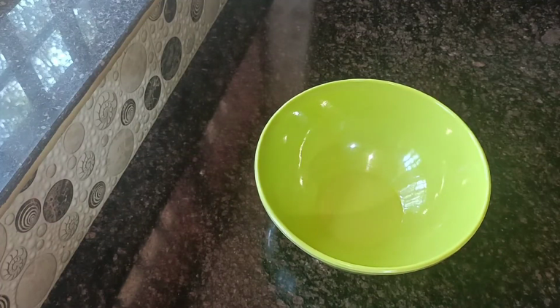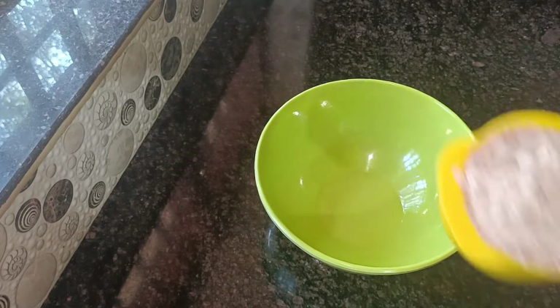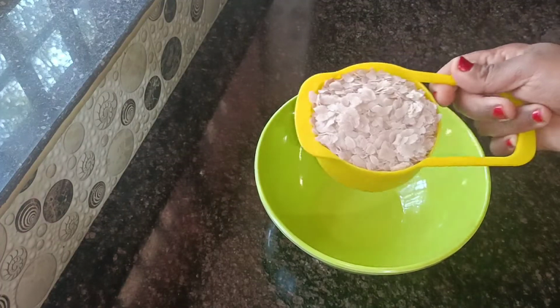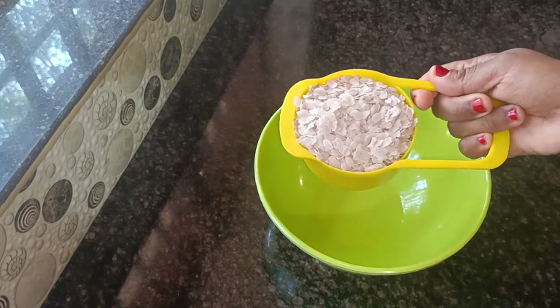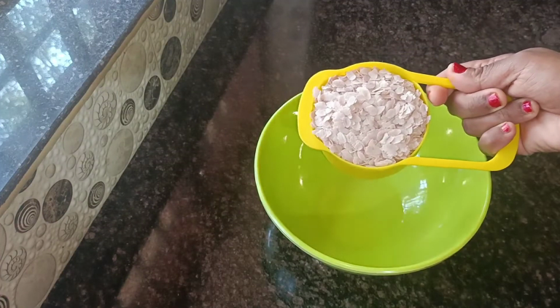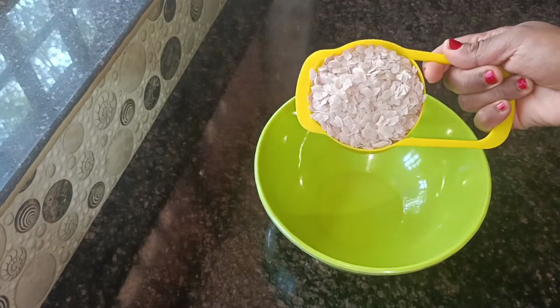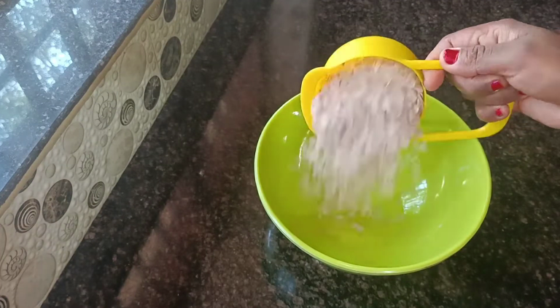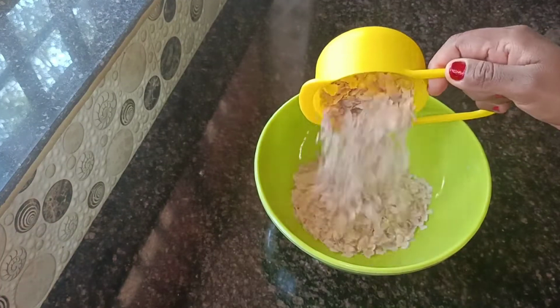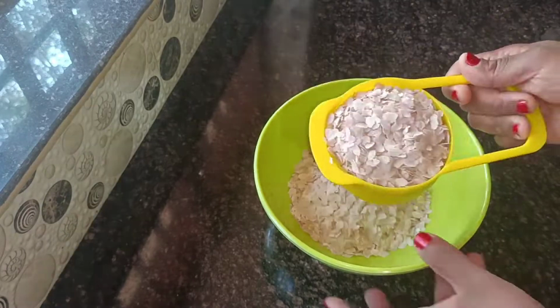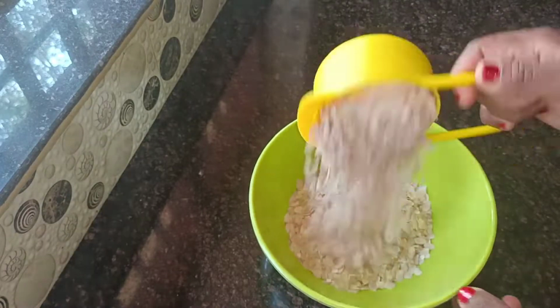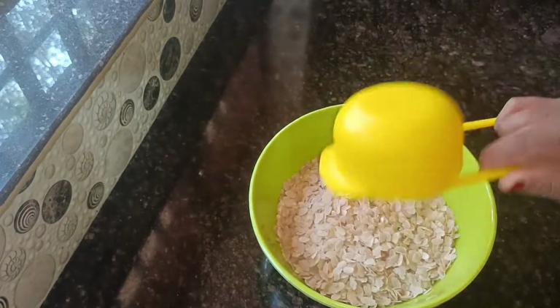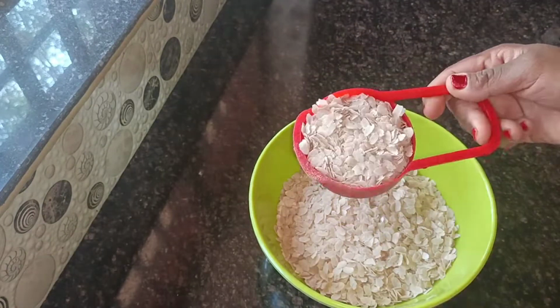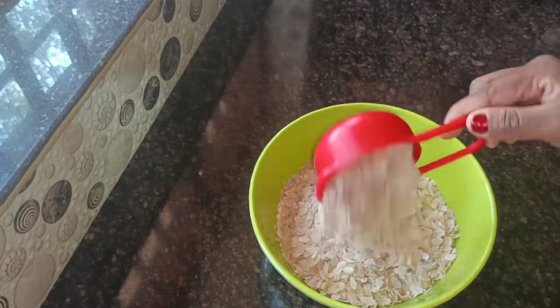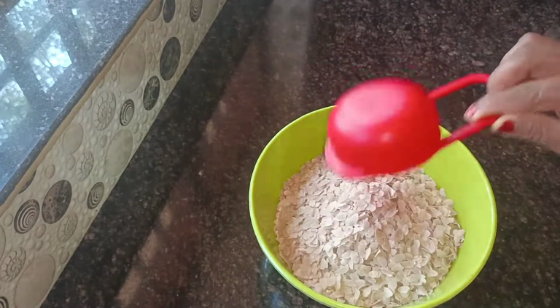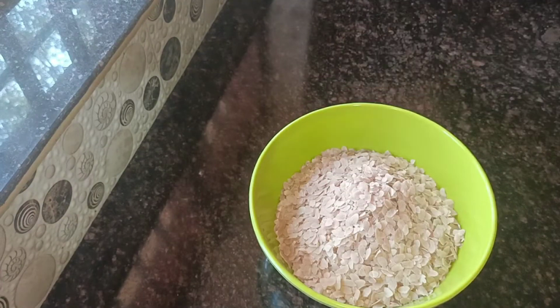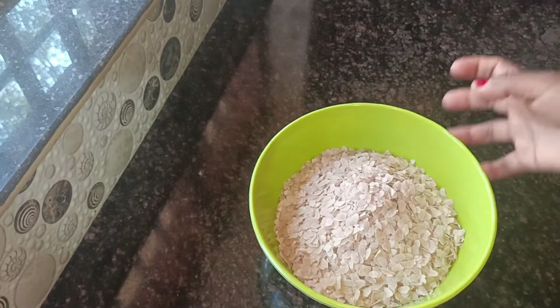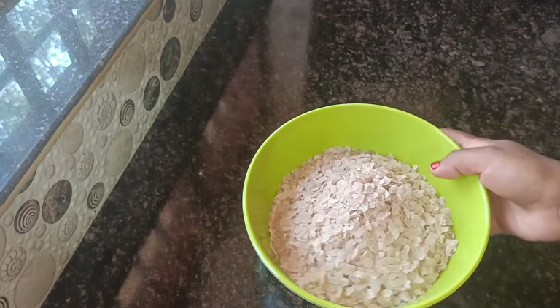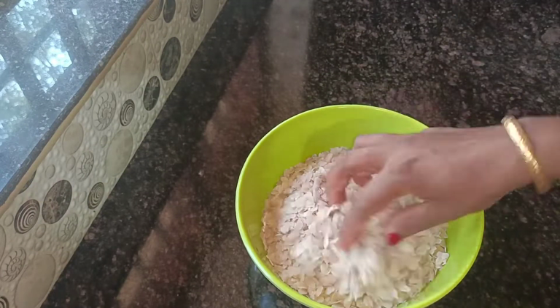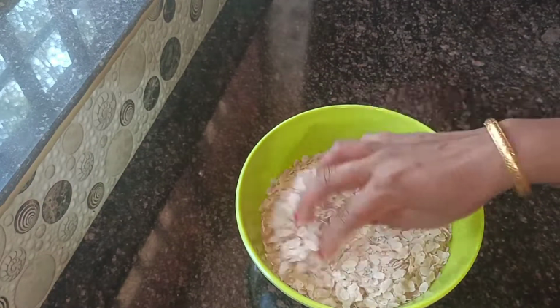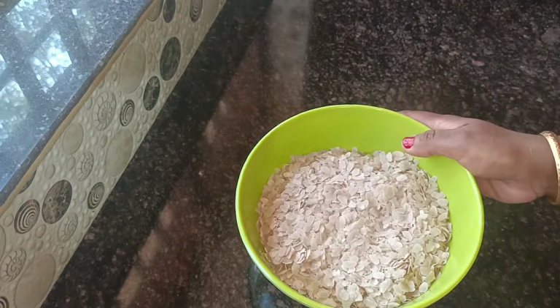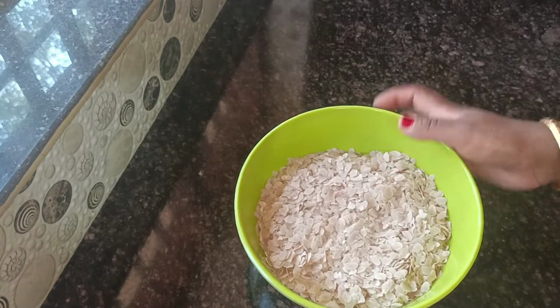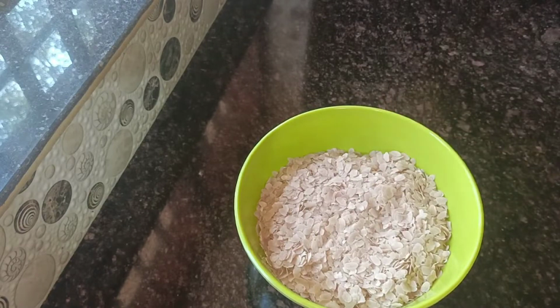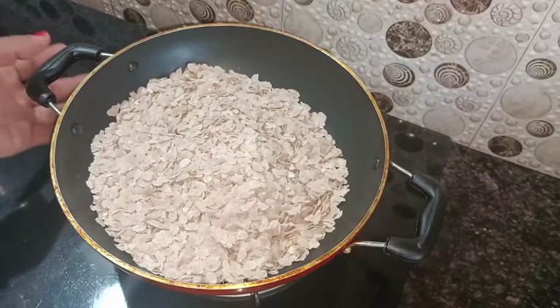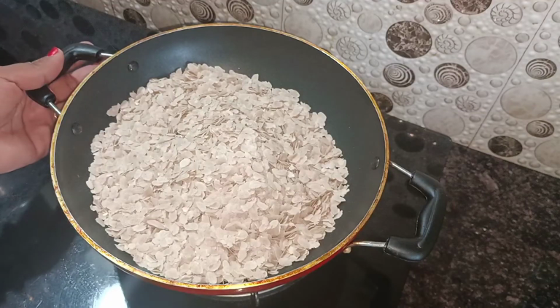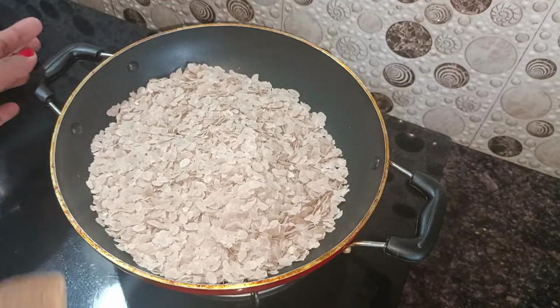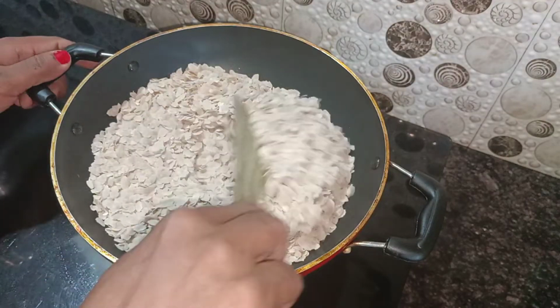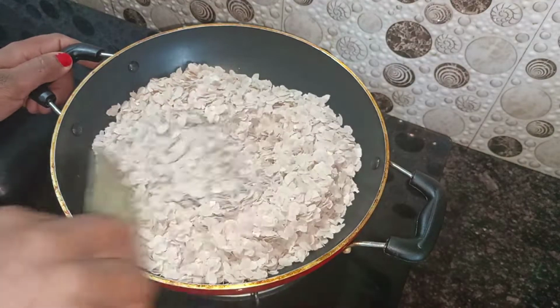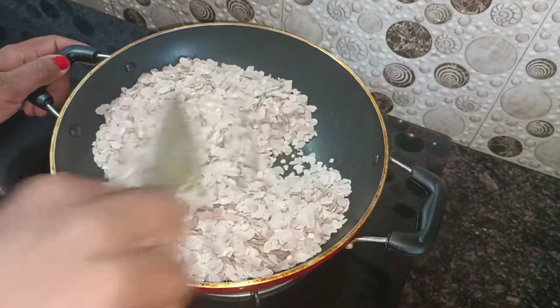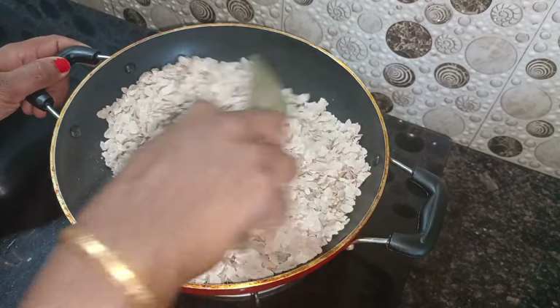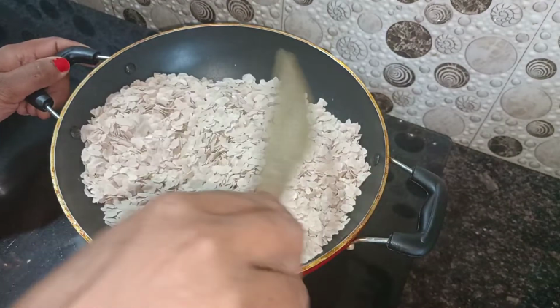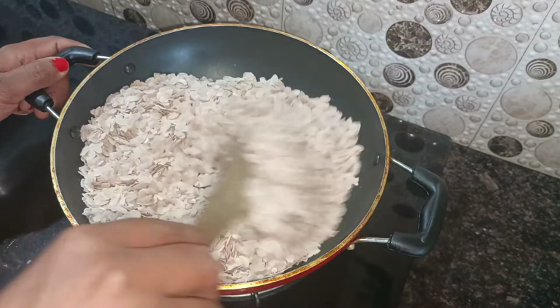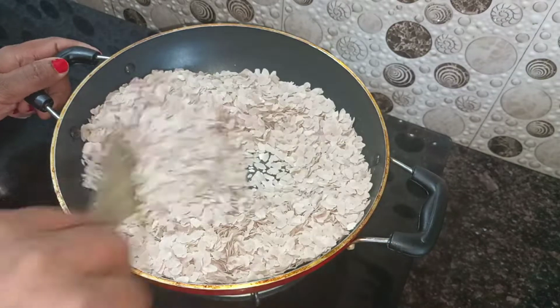Once we have a bowl, let's try to get 2 cups of halva. Let's try this recipe.